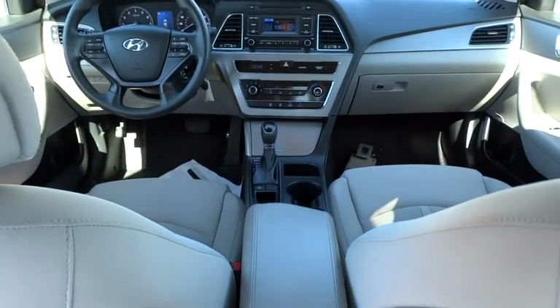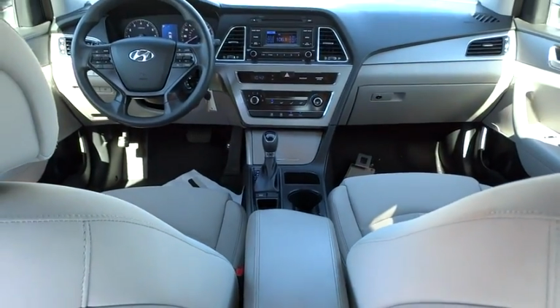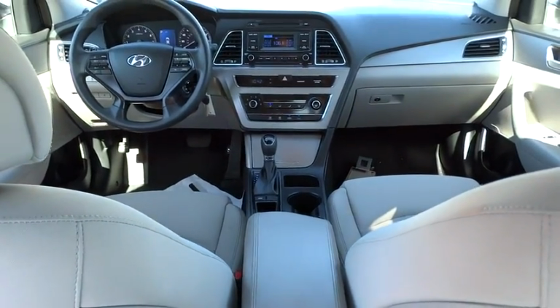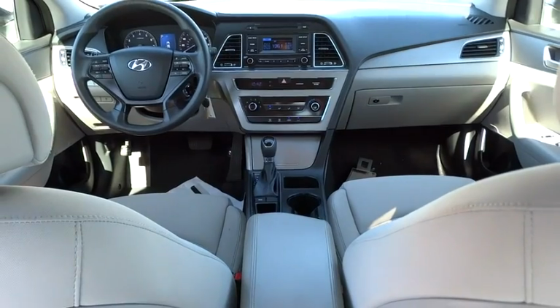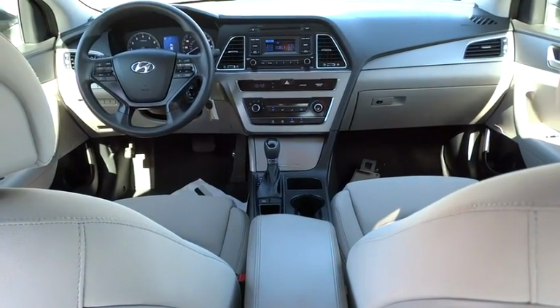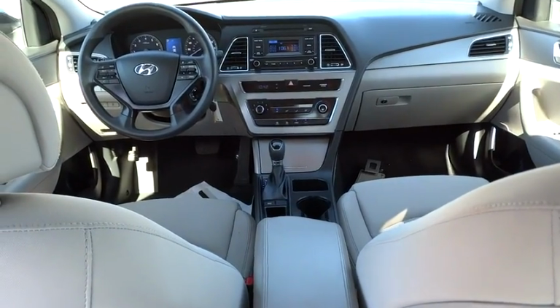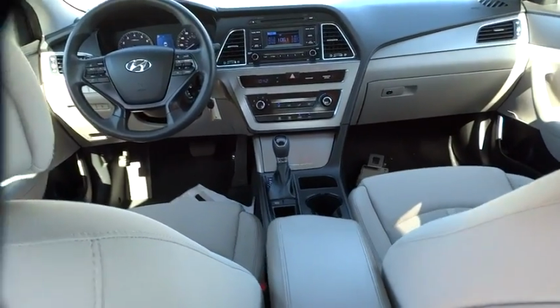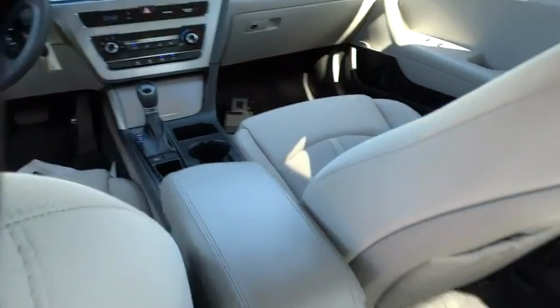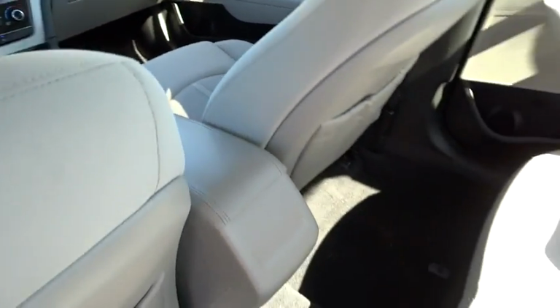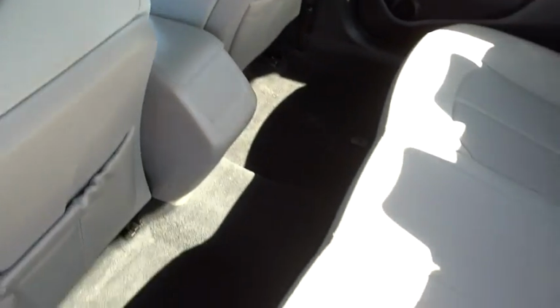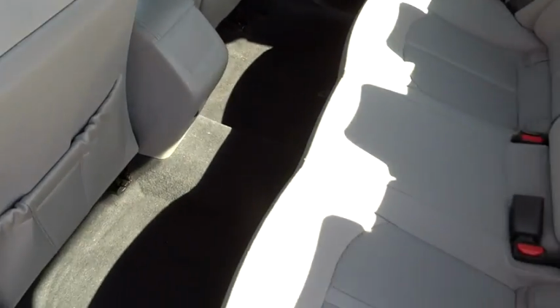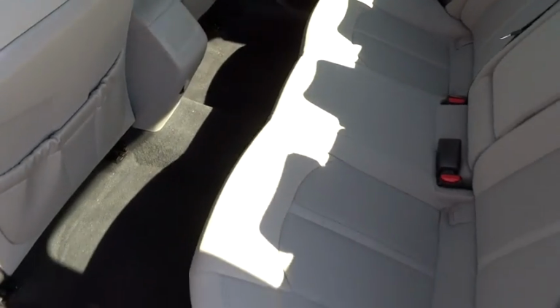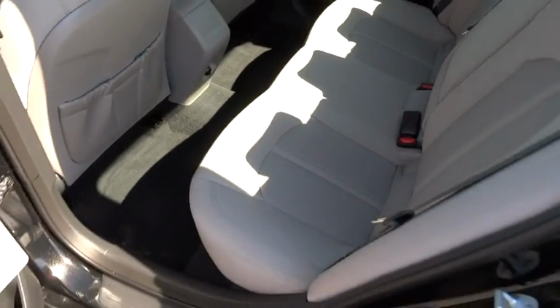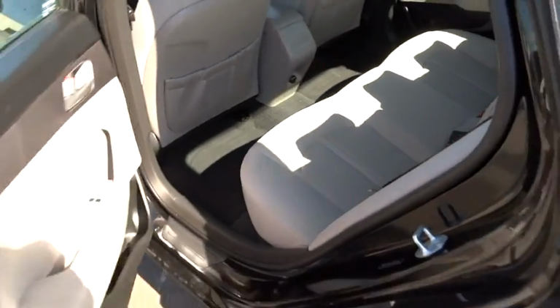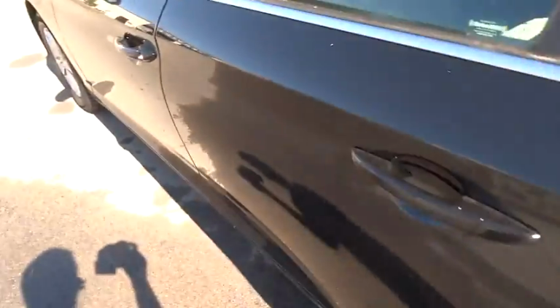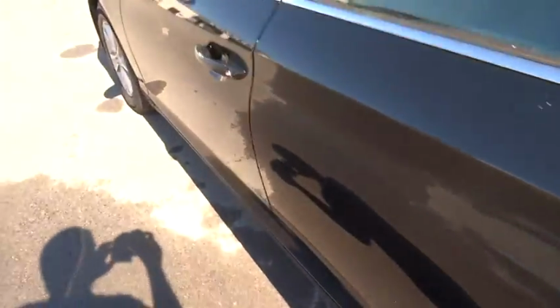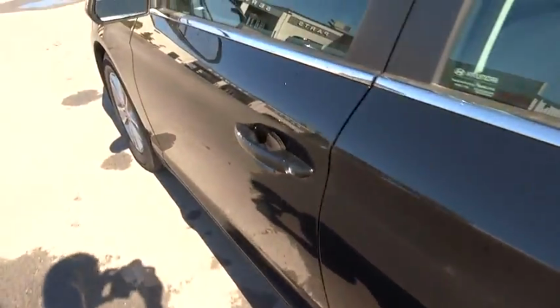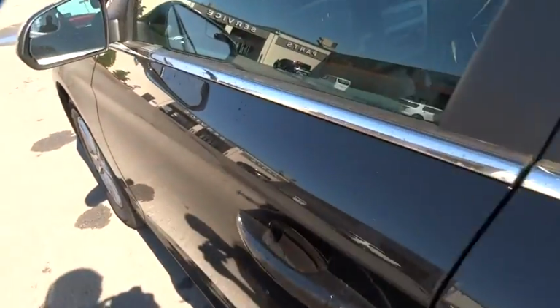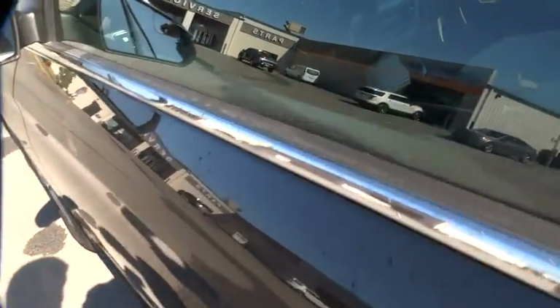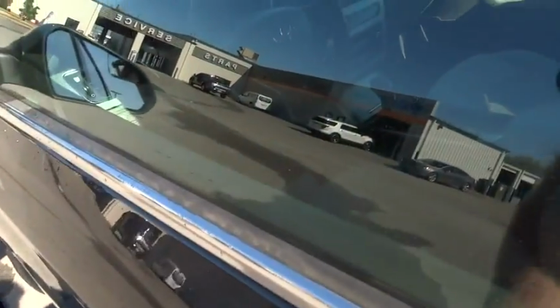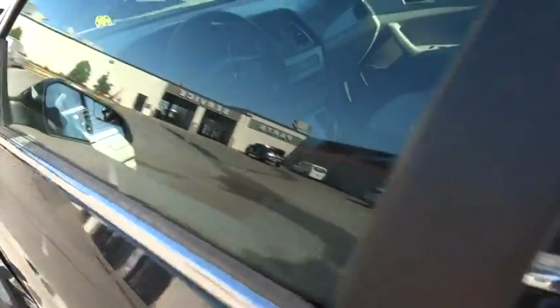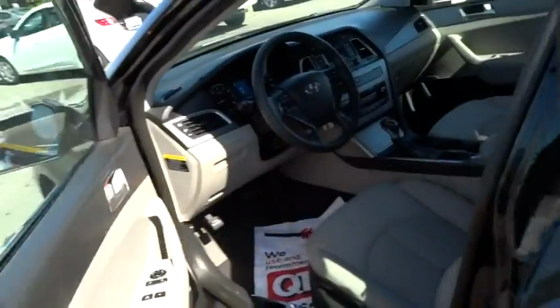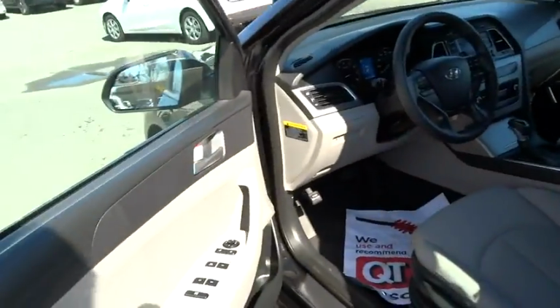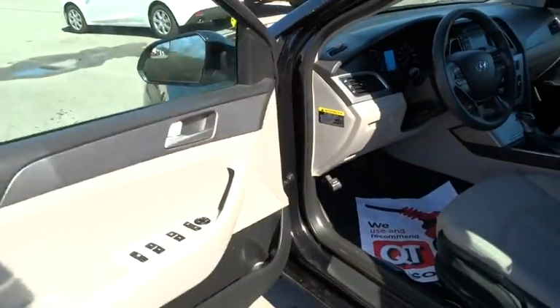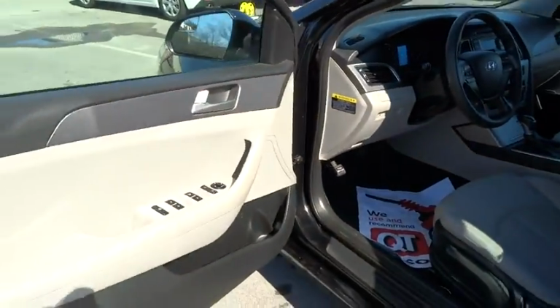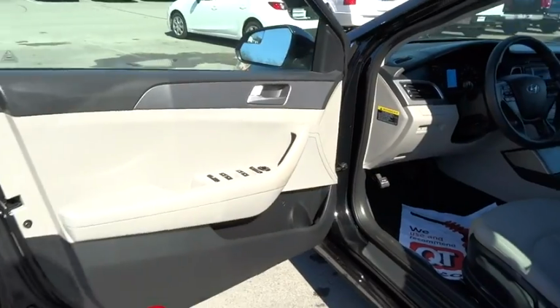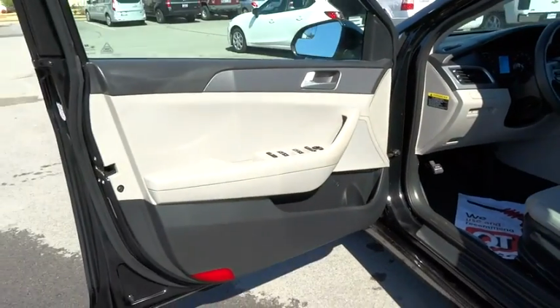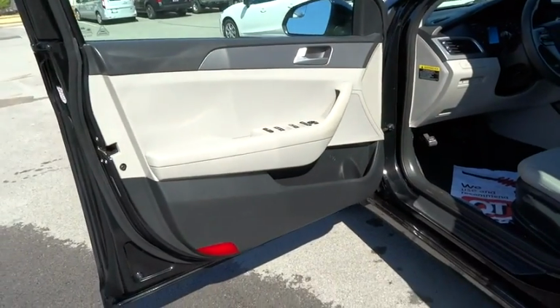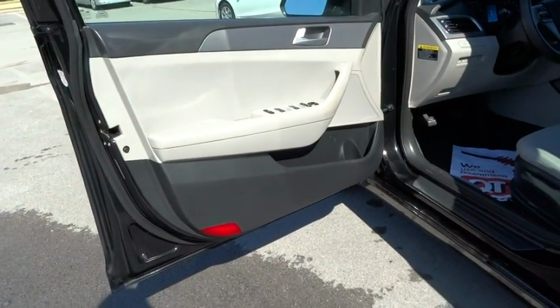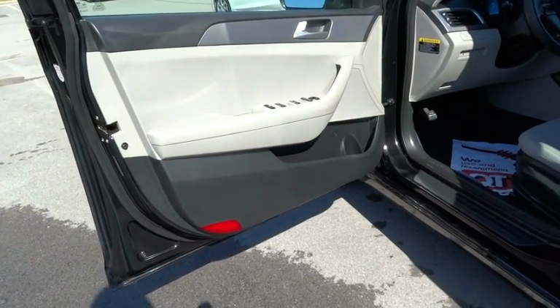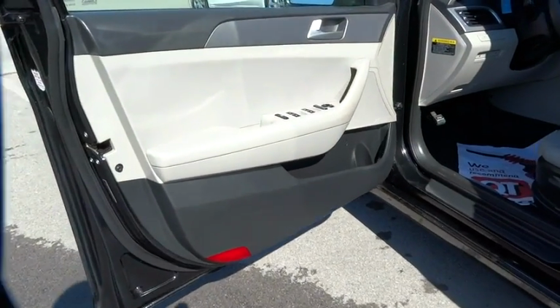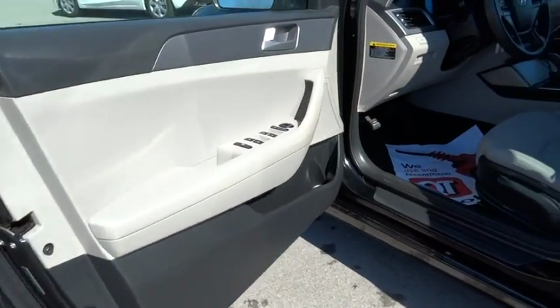AM-FM stereo radio, rear defrost, FWD, CD player, trip computer, MP3 player, bucket seats, and child safety locks. This vehicle is CARFAX certified one owner and qualifies for the CARFAX buy-back guarantee.